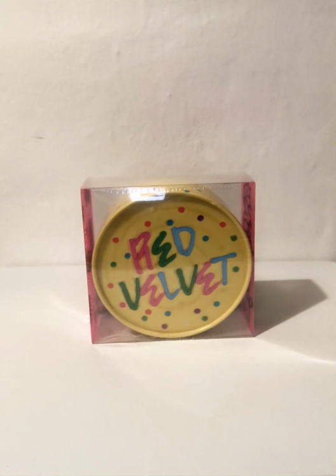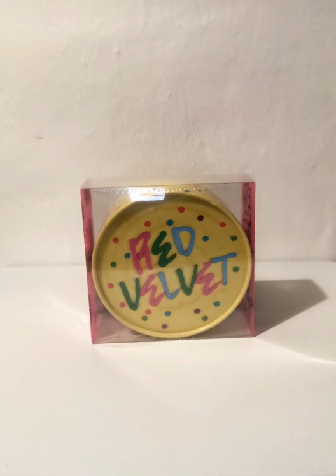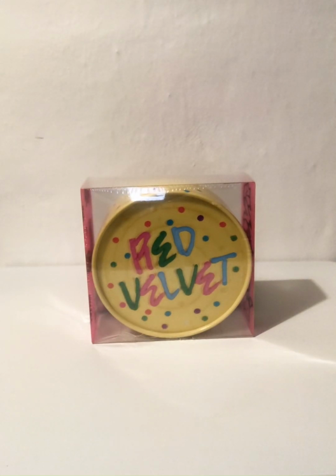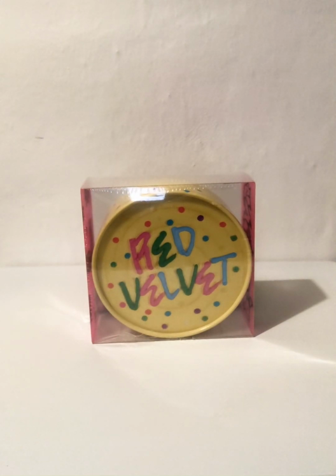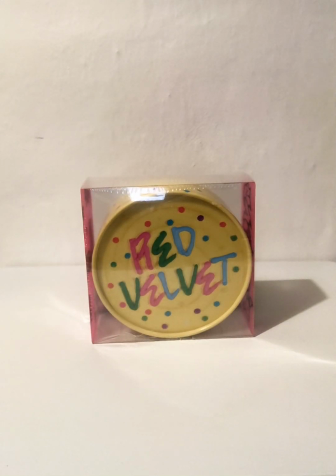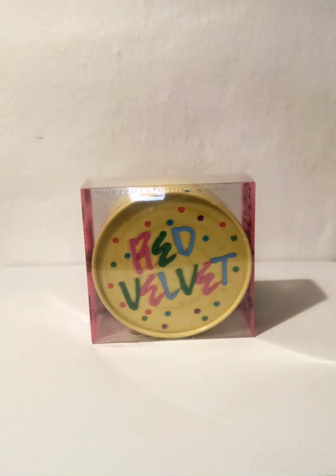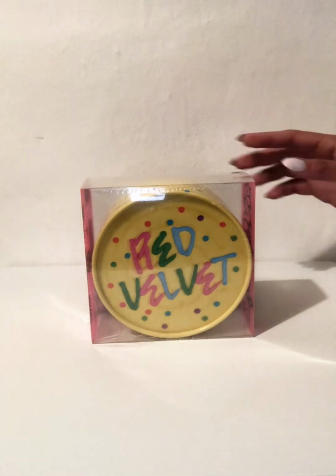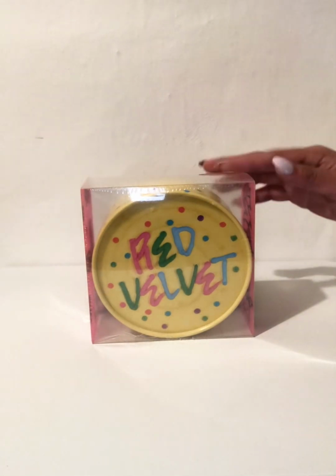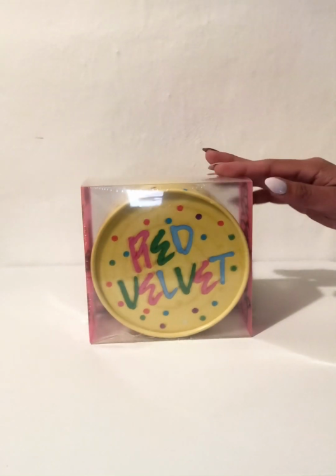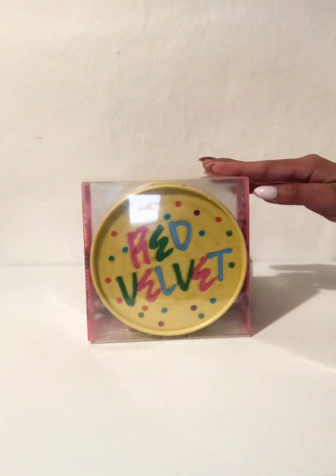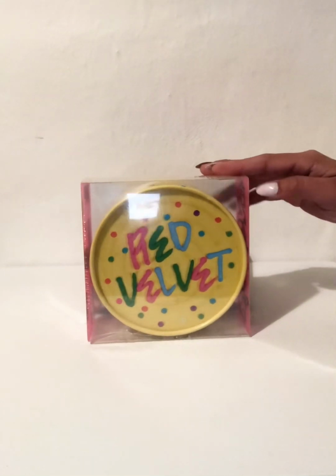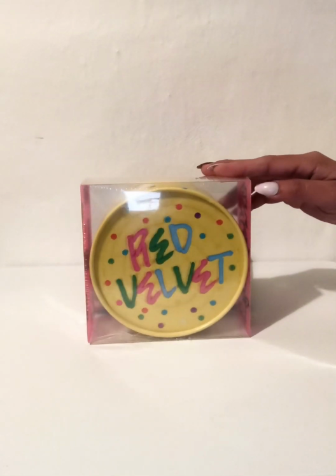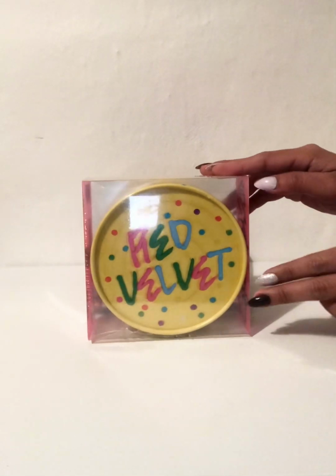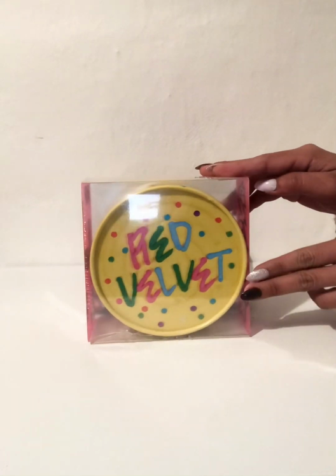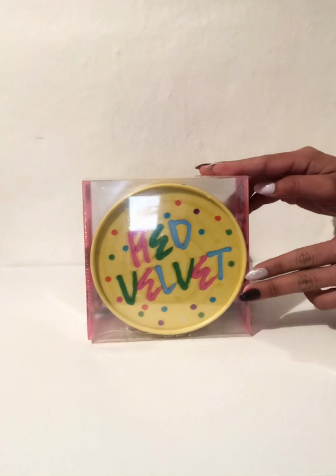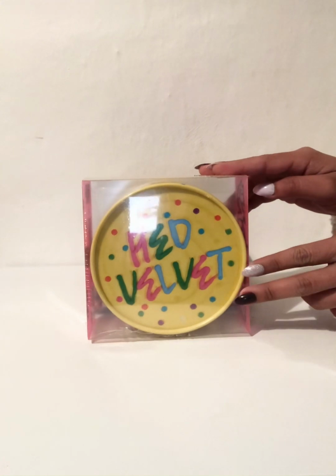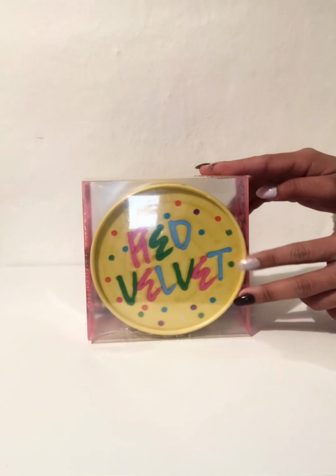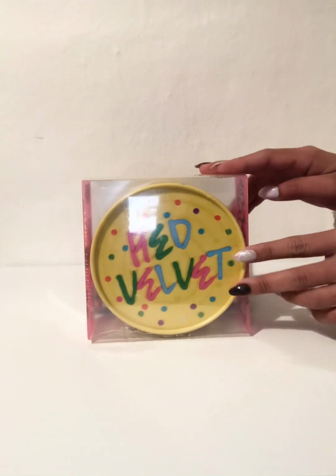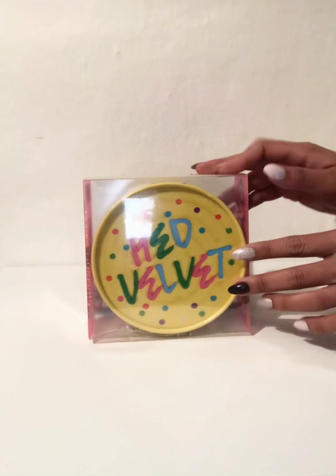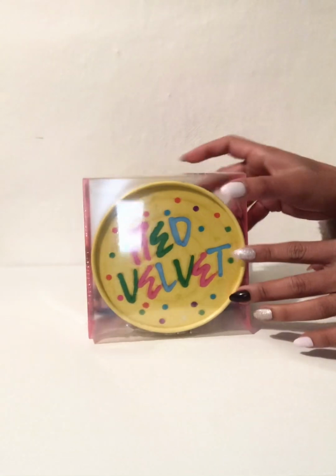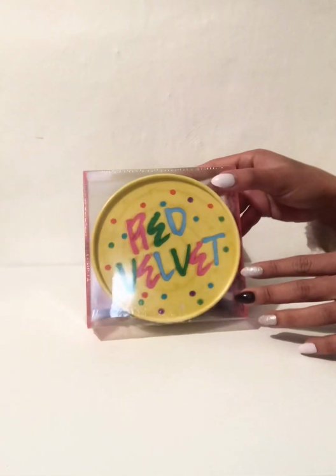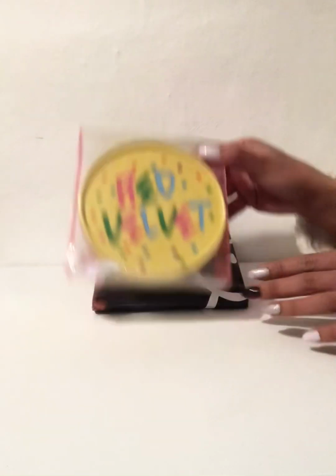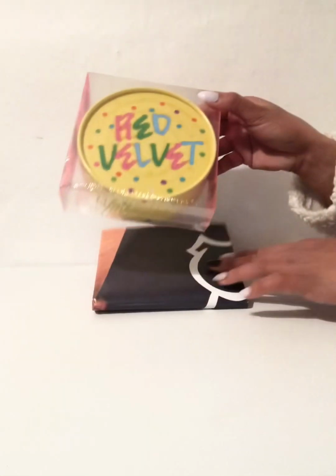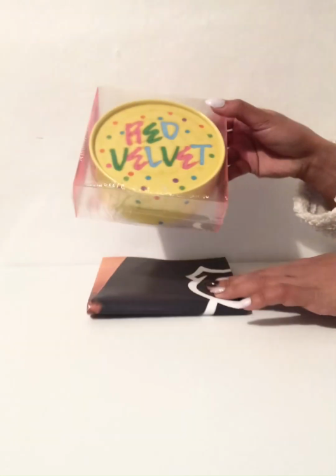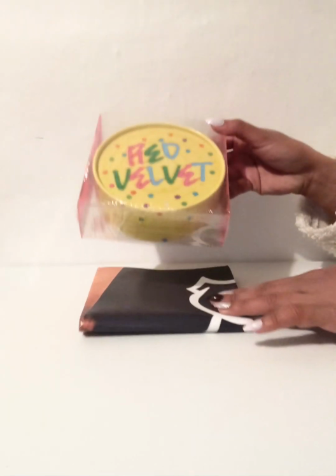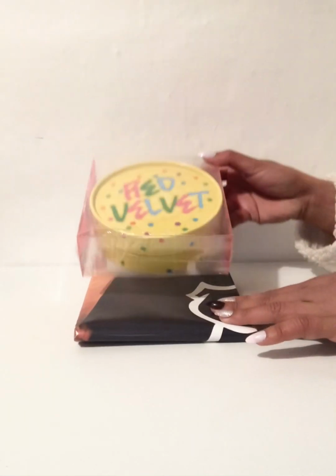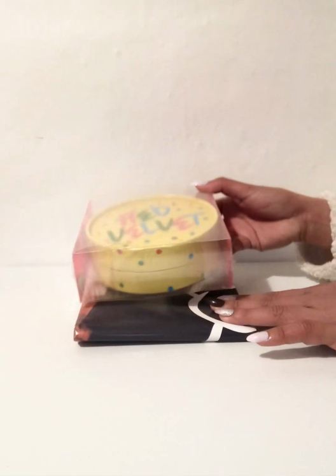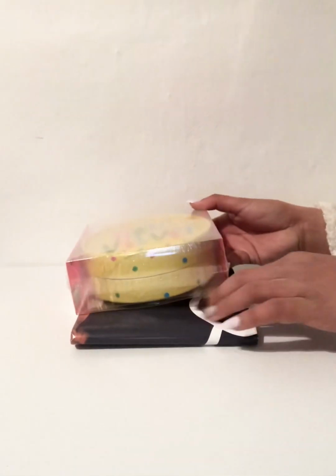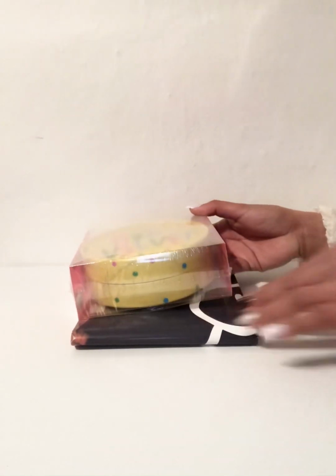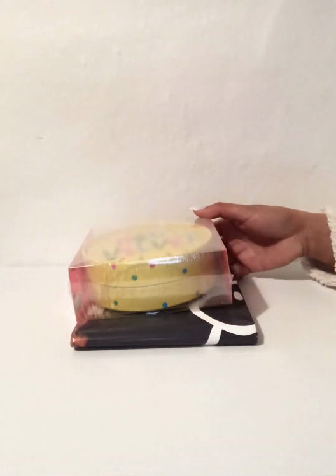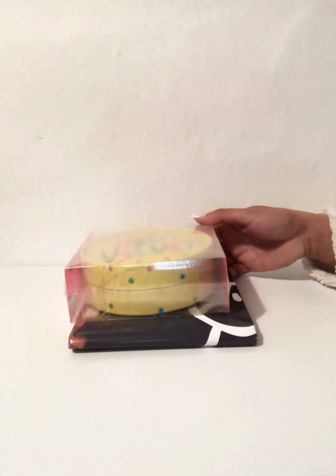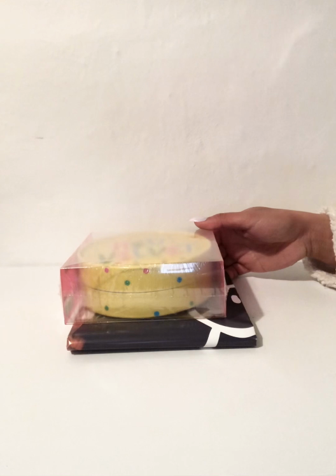Hello! Today we're going to unbox Red Velvet, yellow flavor, soggy flavor with a free poster. Let's go!